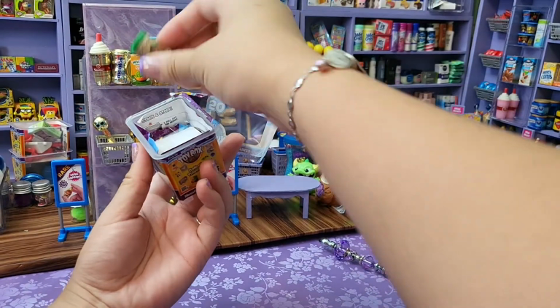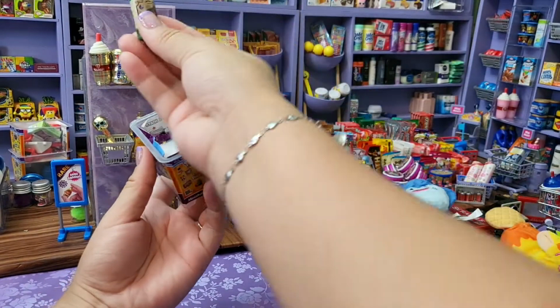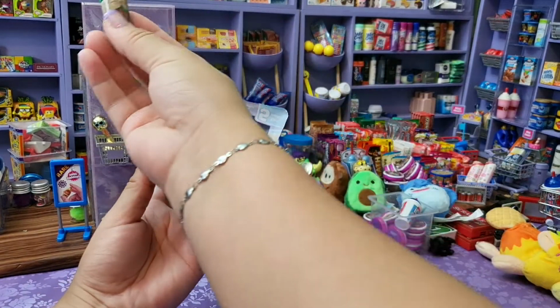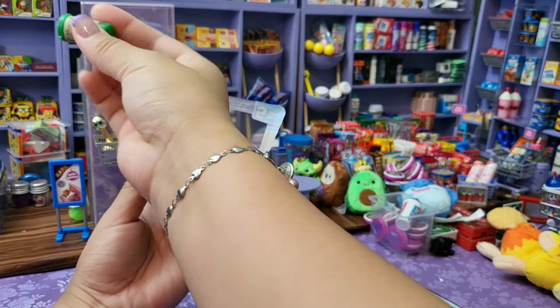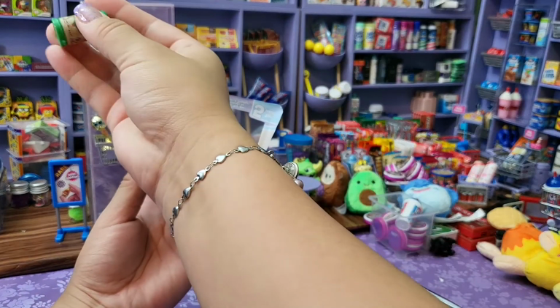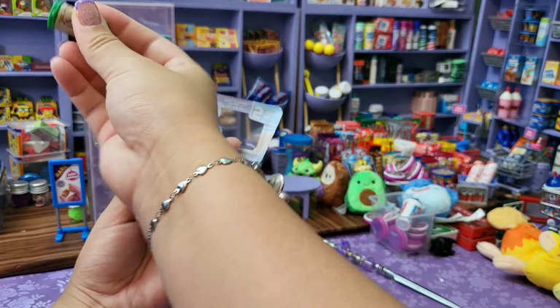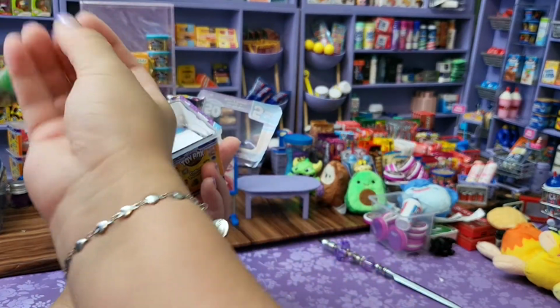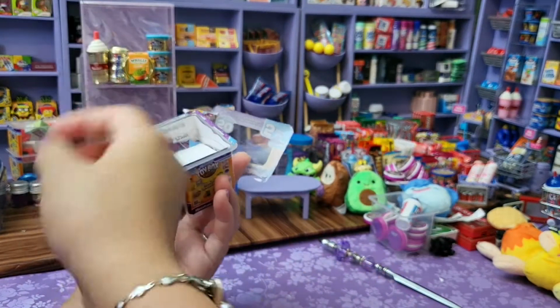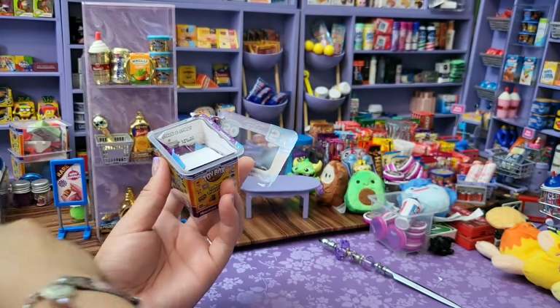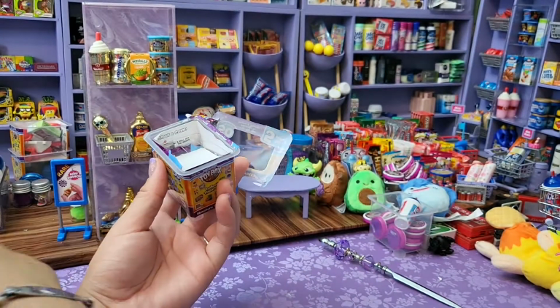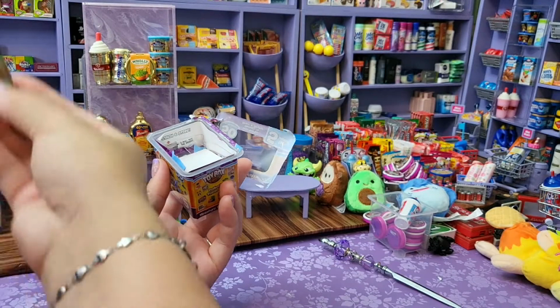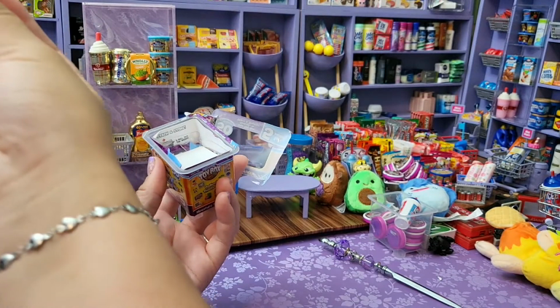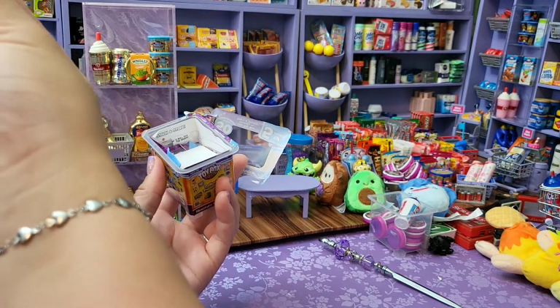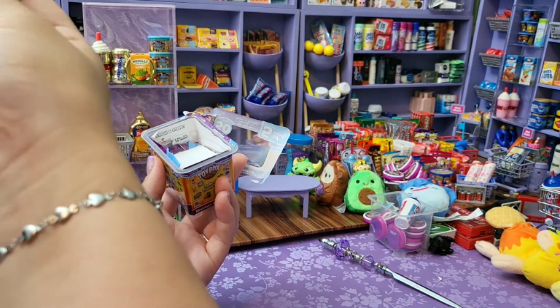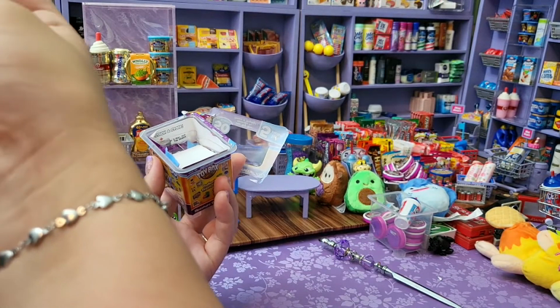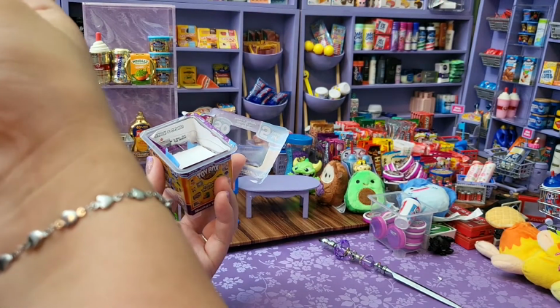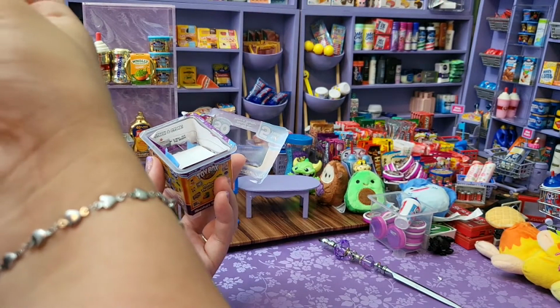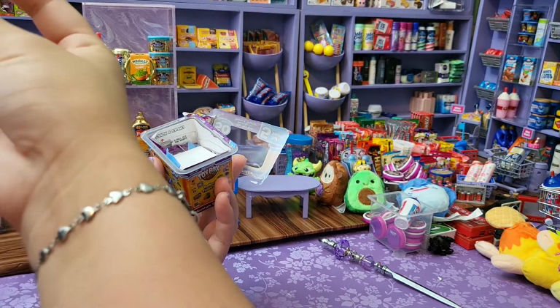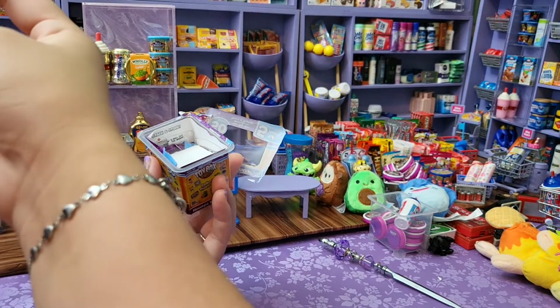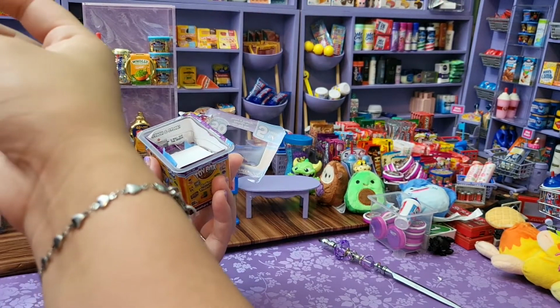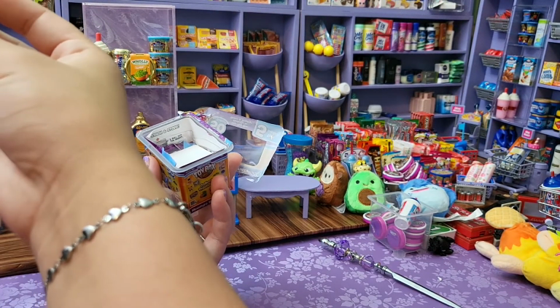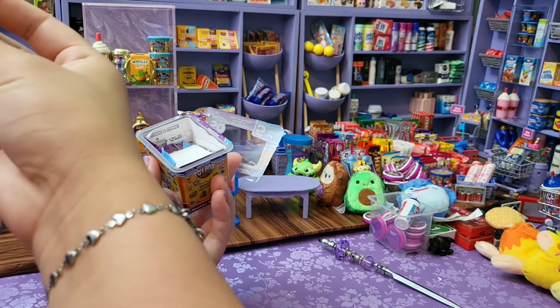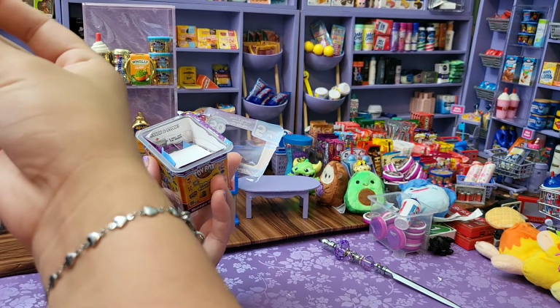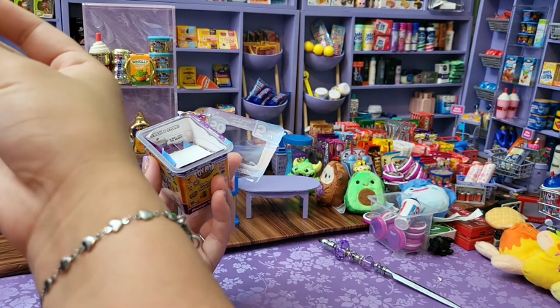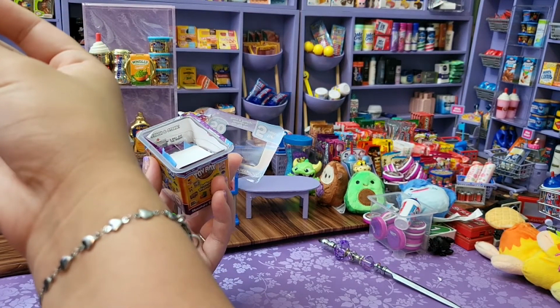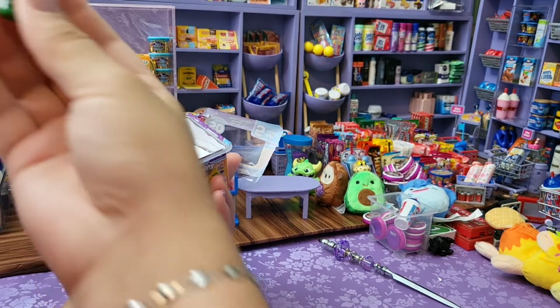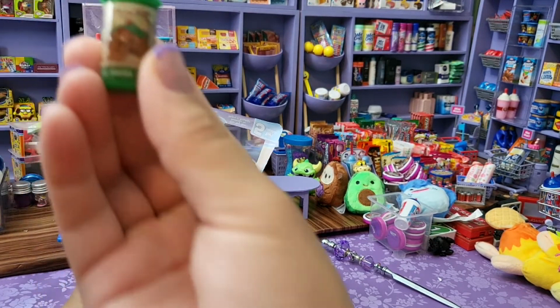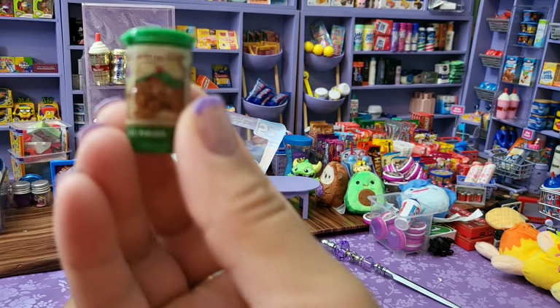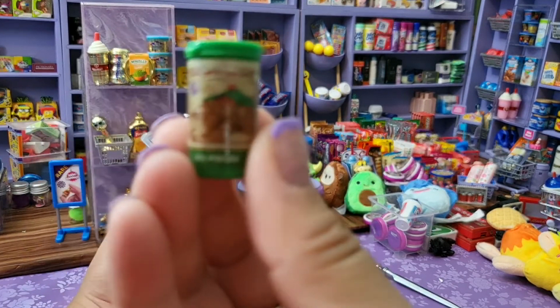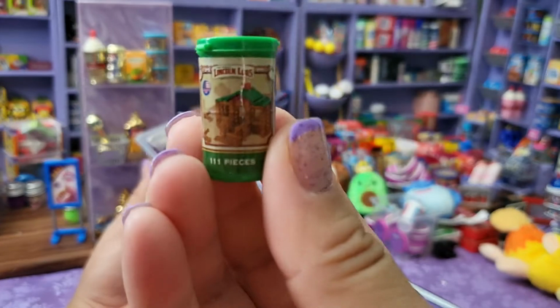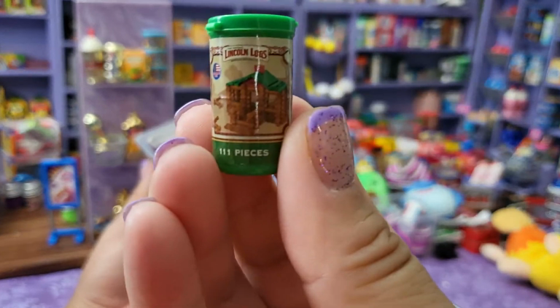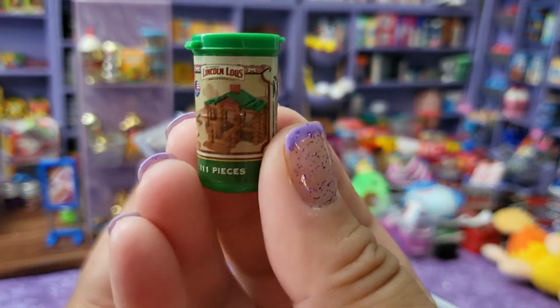Alright, first one. Oops, I dropped it. It's cute little Lincoln Logs. I love that.